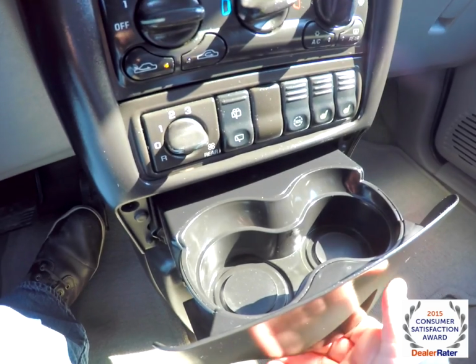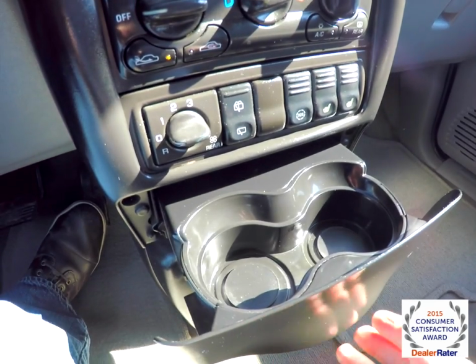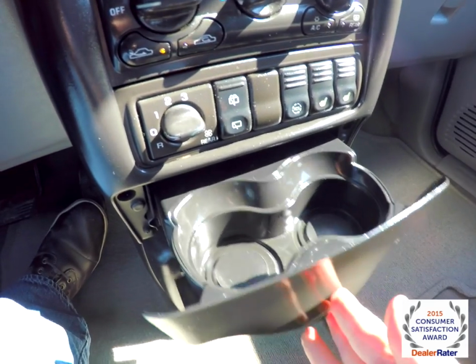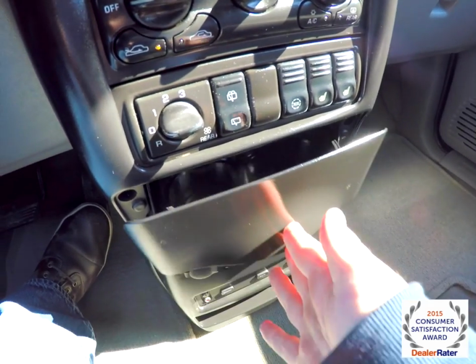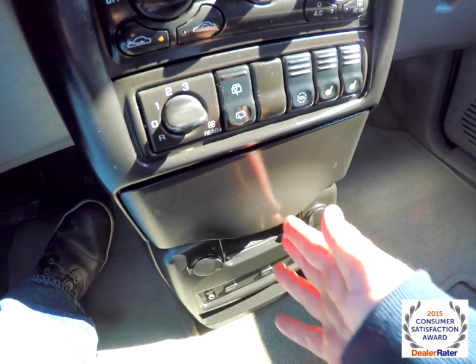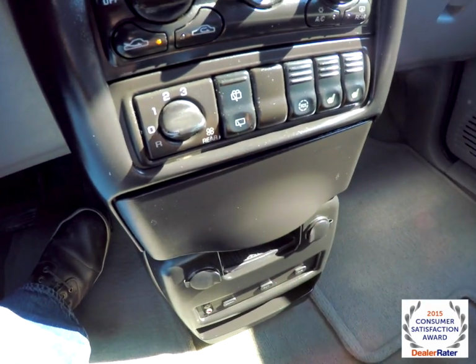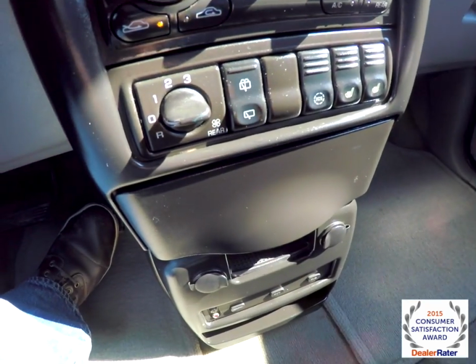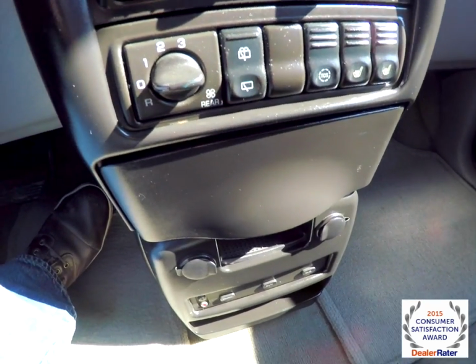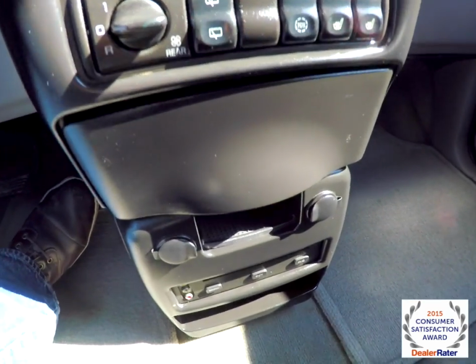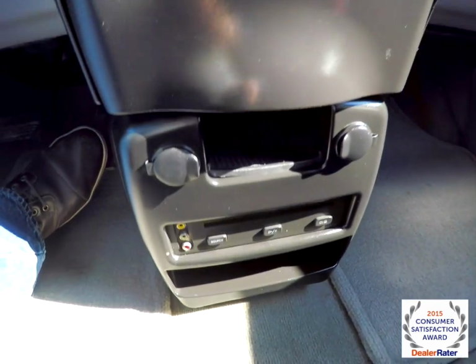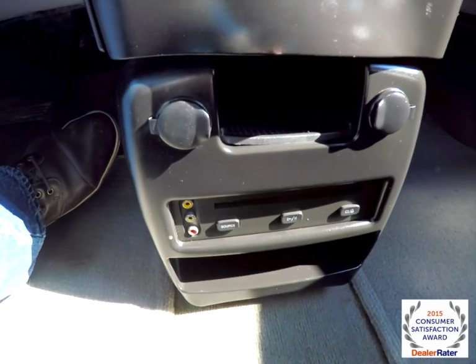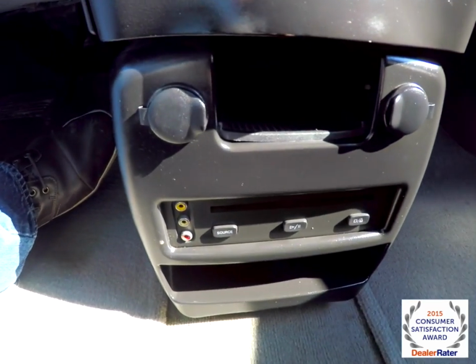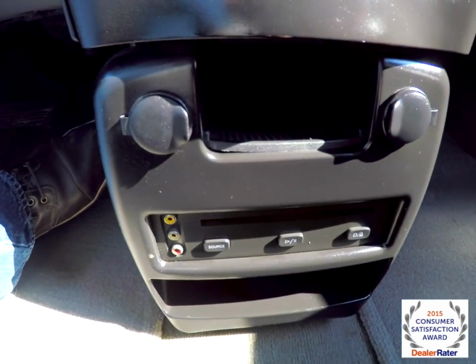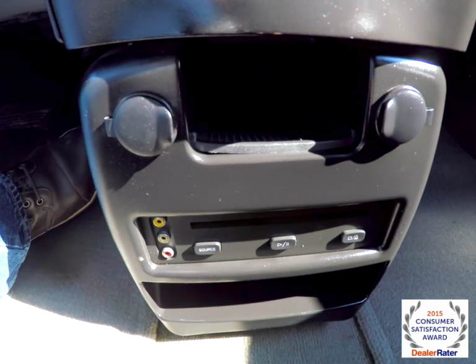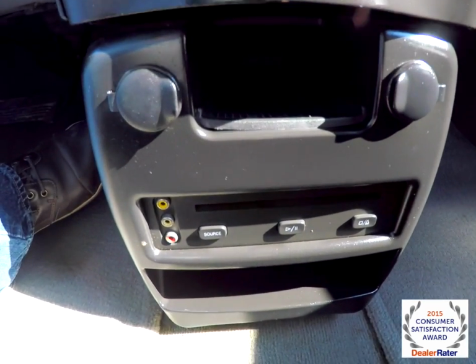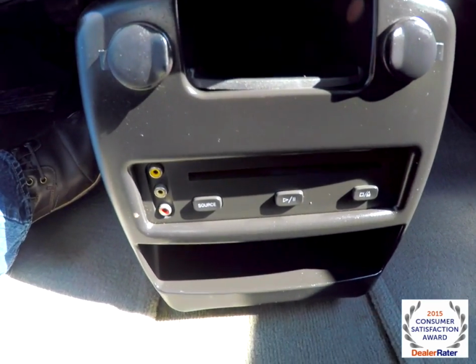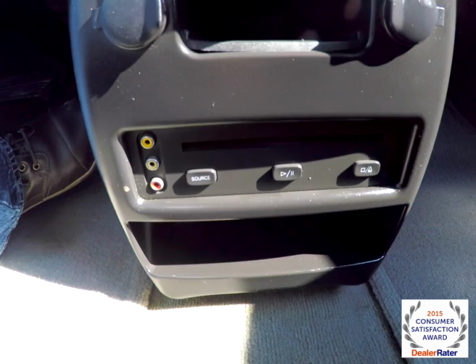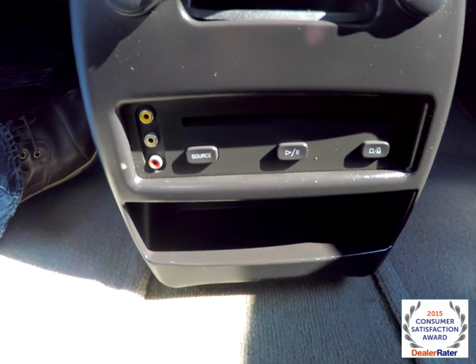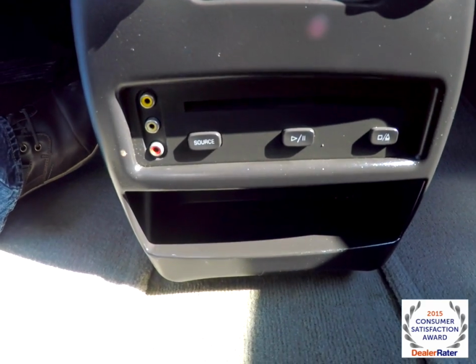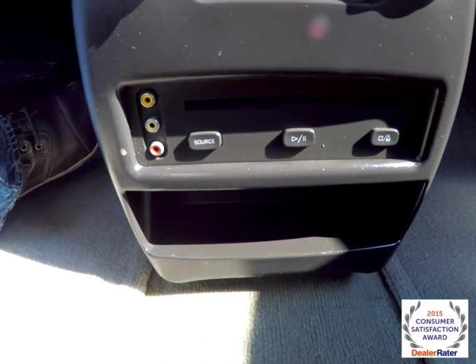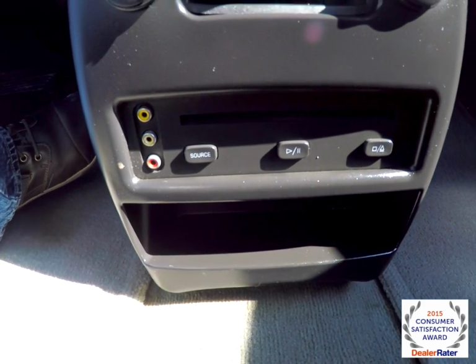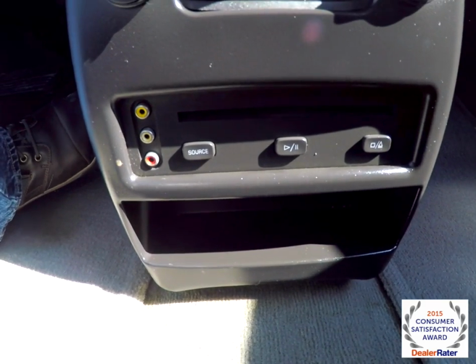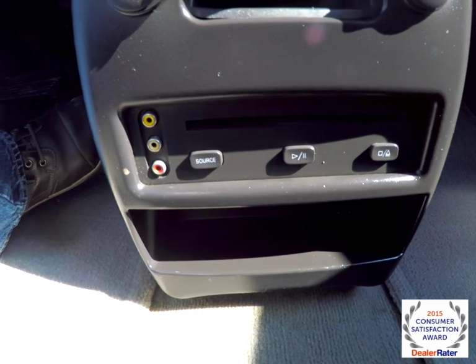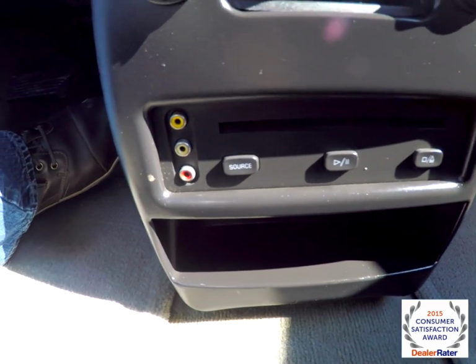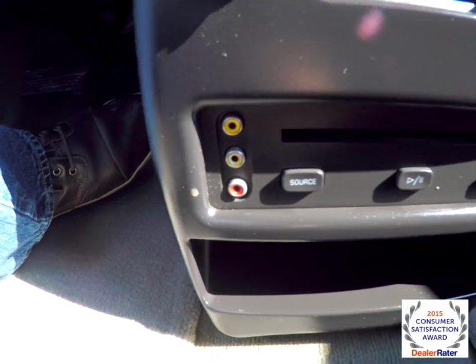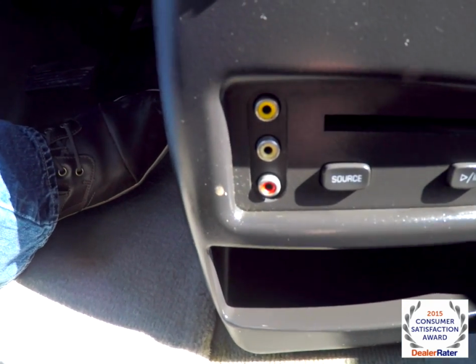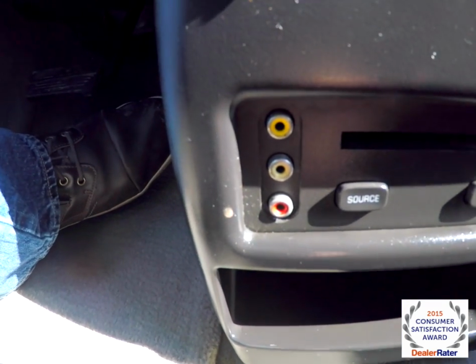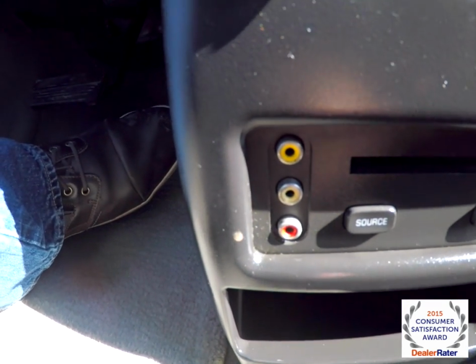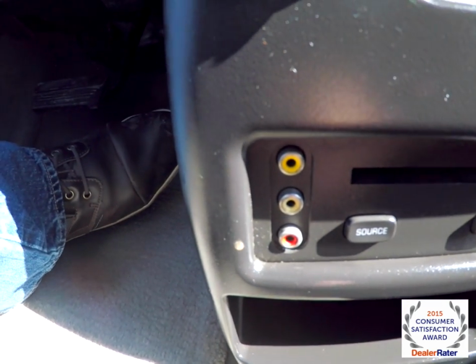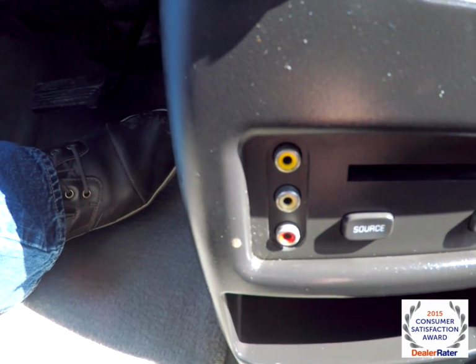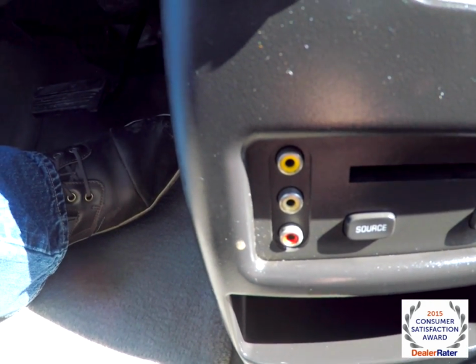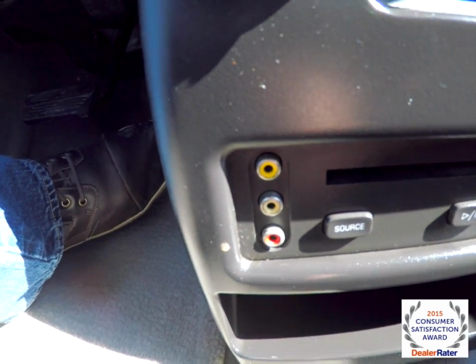Pull-out cup holders. You also have twin power points. And below, you have your DVD player.